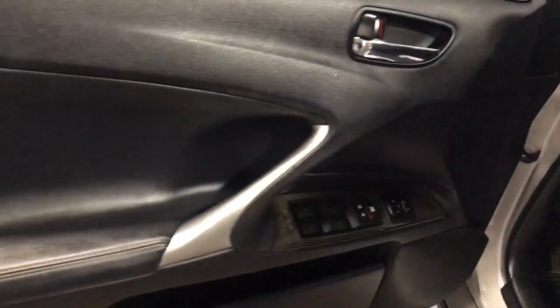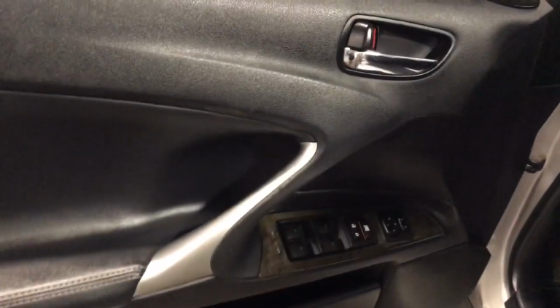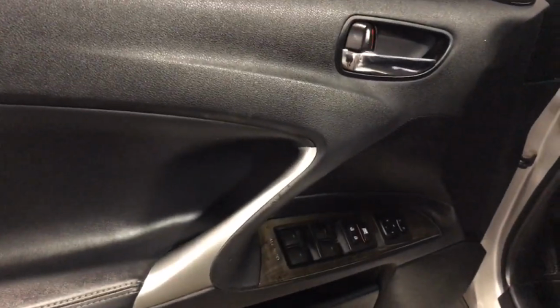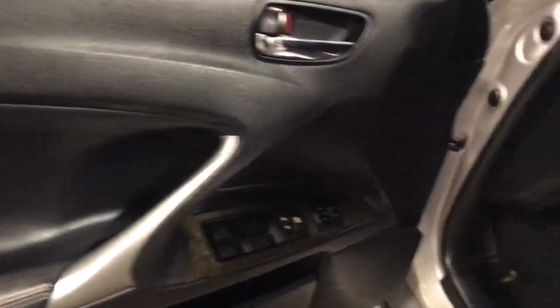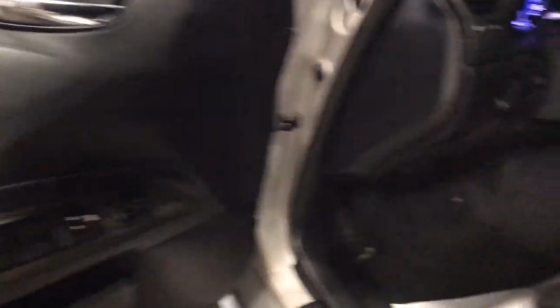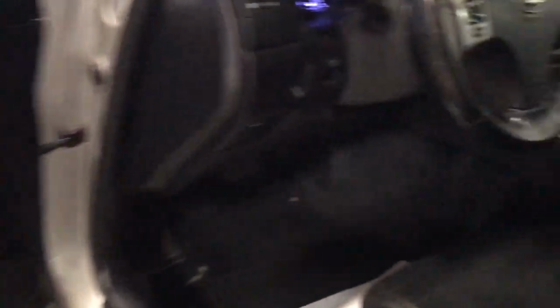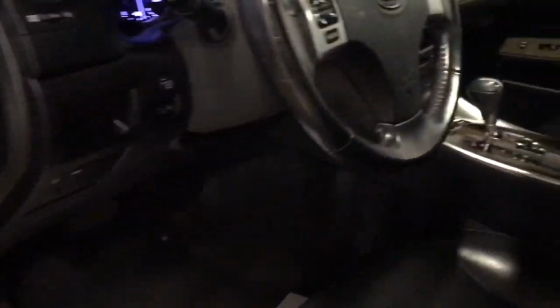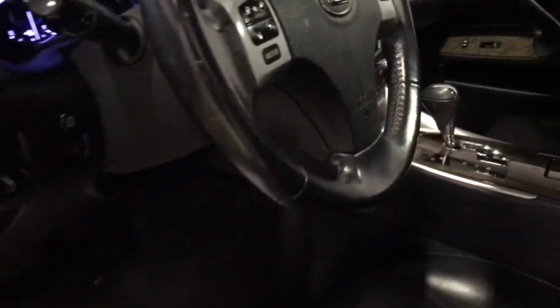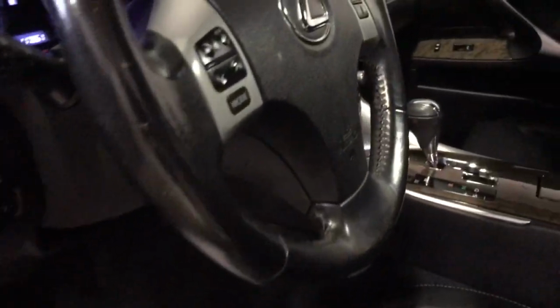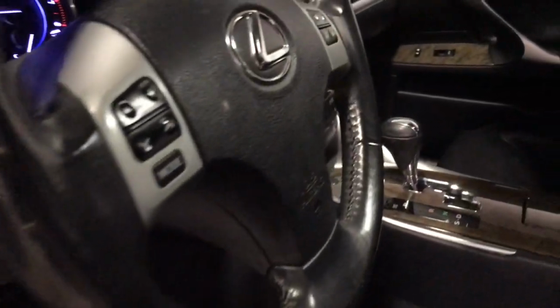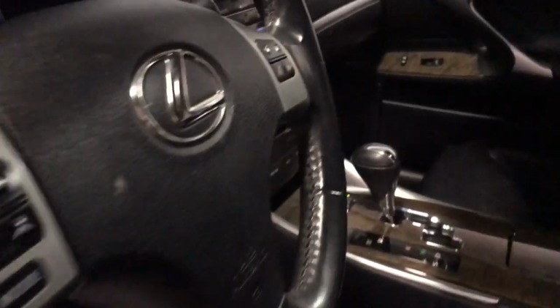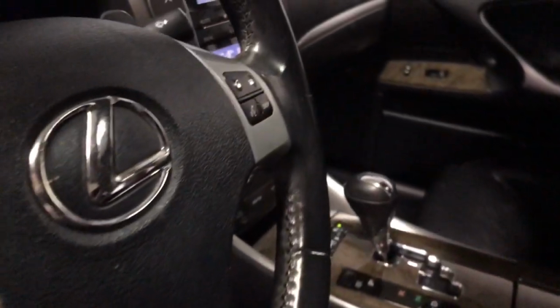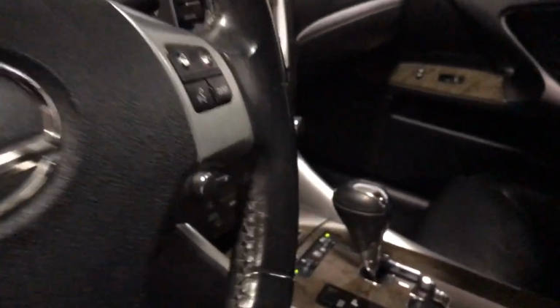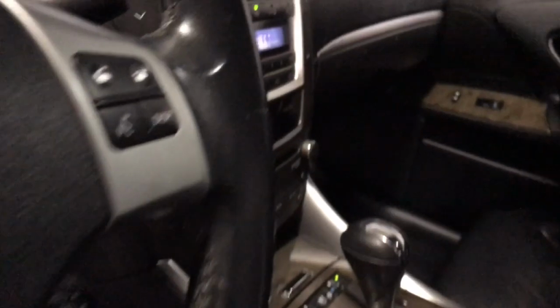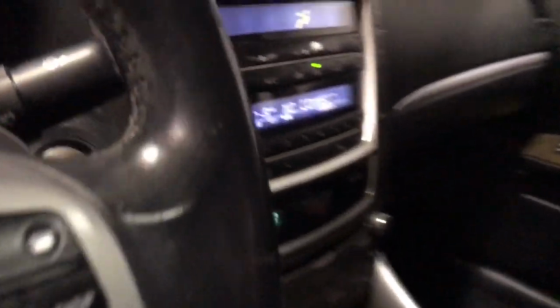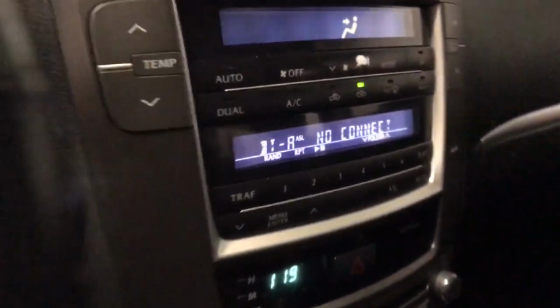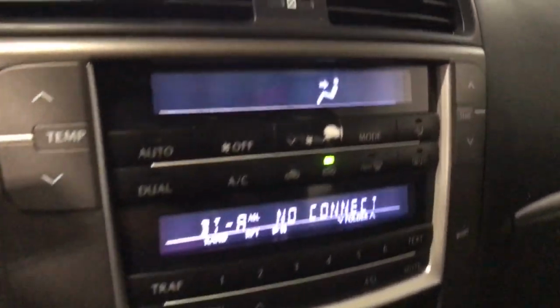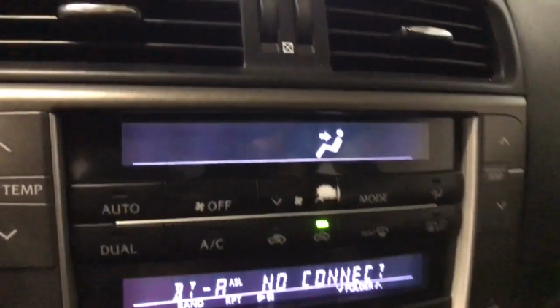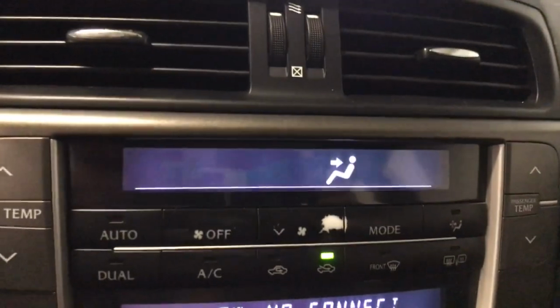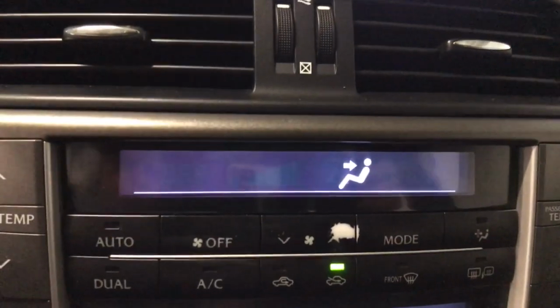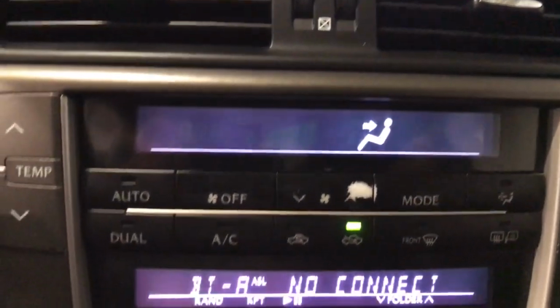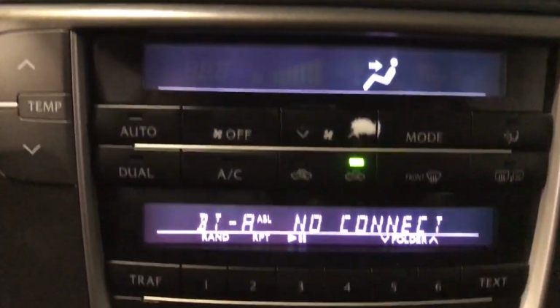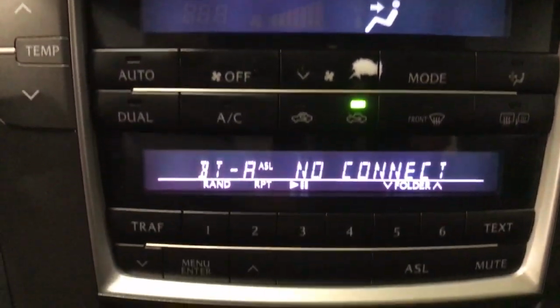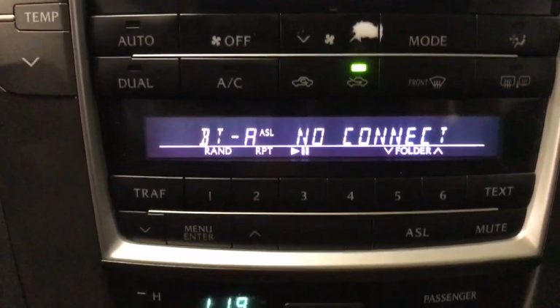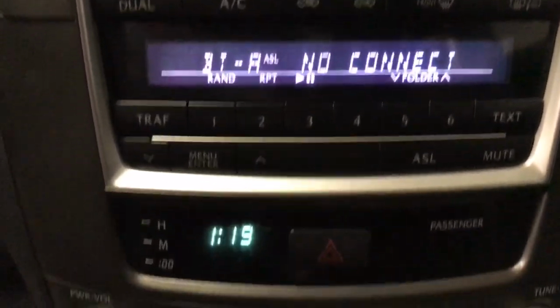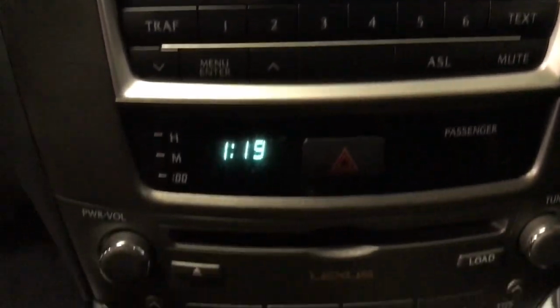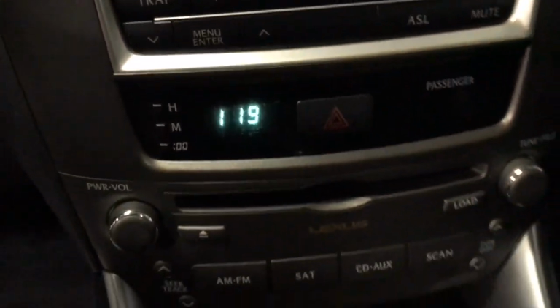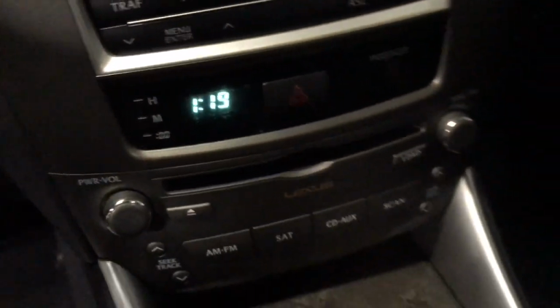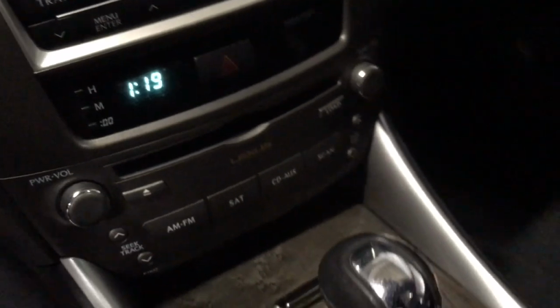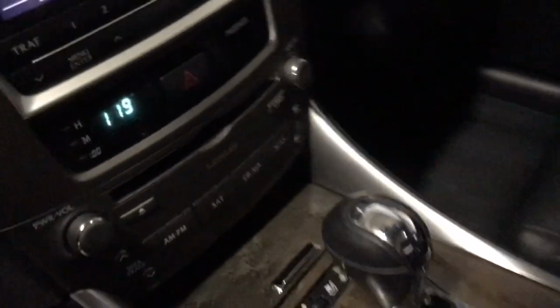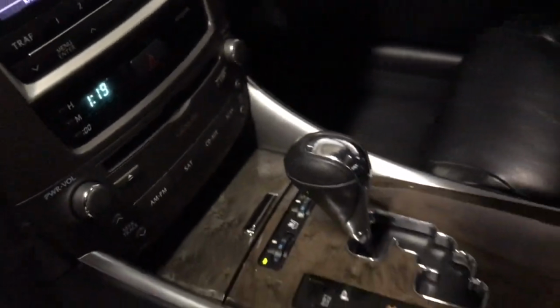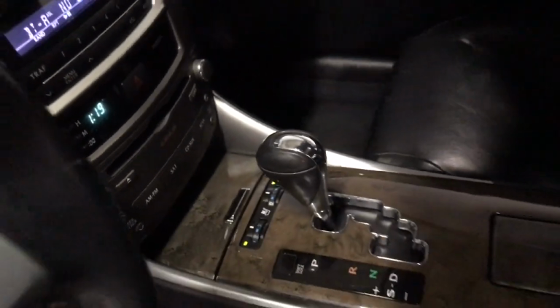Enjoy a view of this distinctive Lexus IS, the compact luxury sedan with refined, sporty style. Surround yourself with high-end materials and superb craftsmanship on every drive.